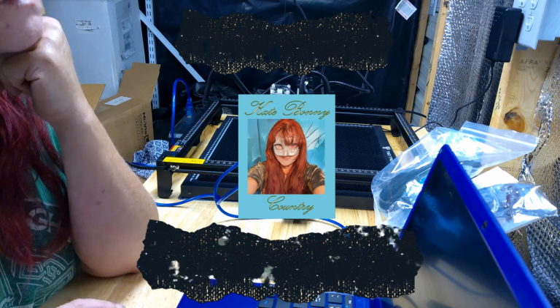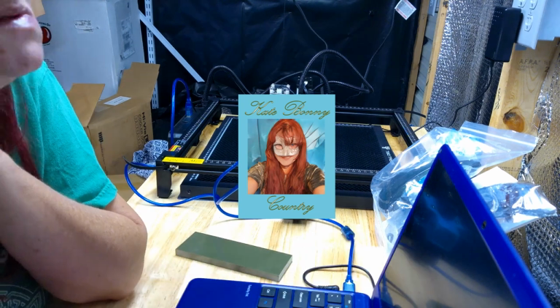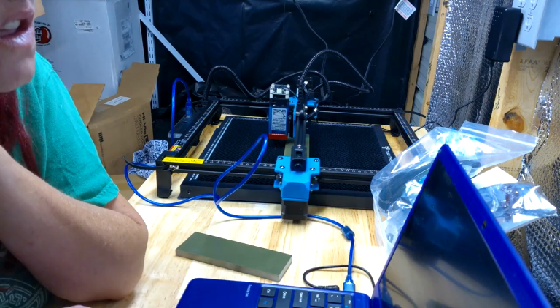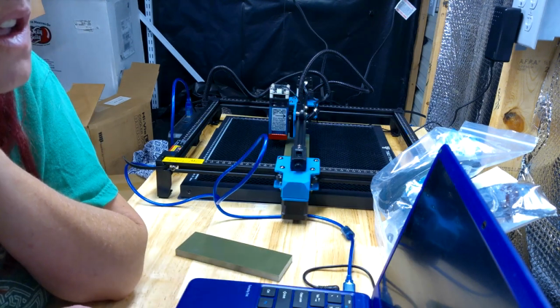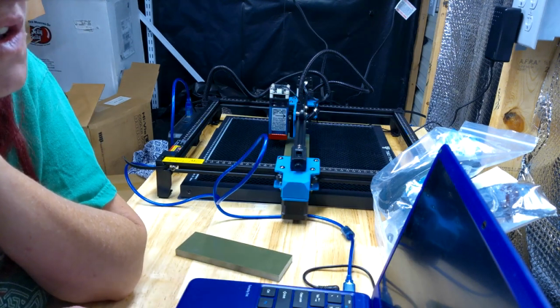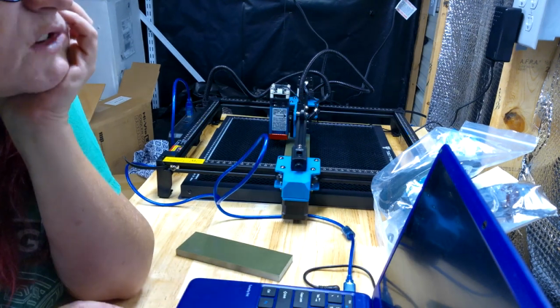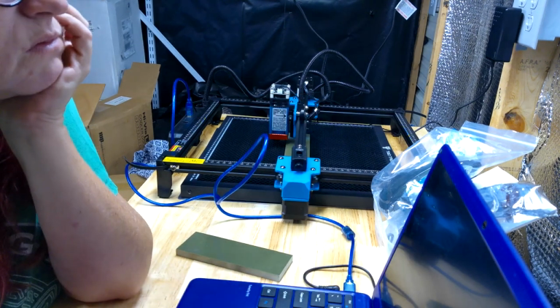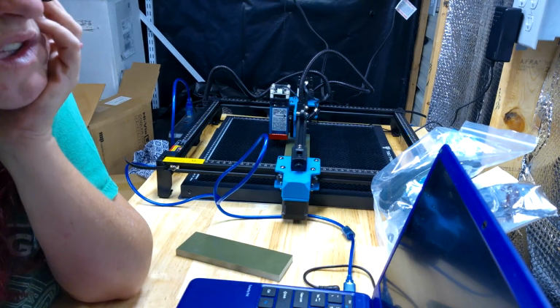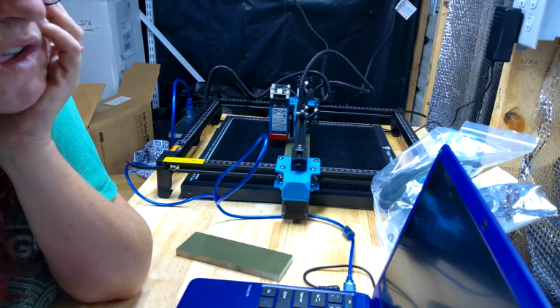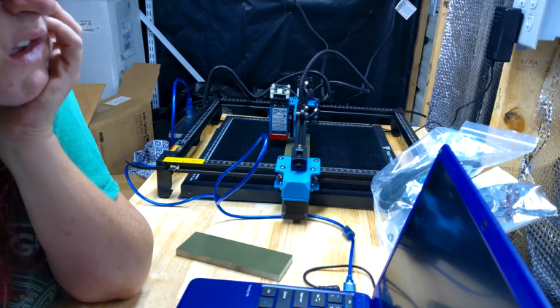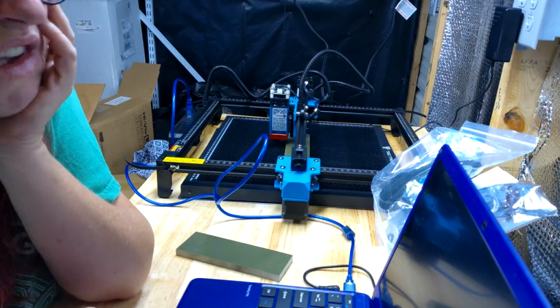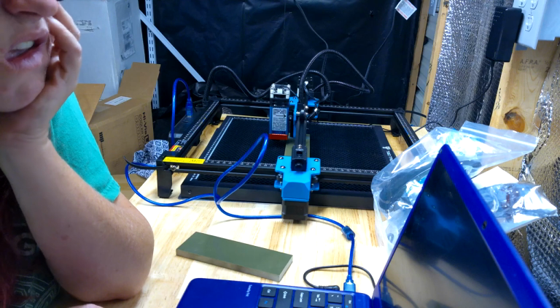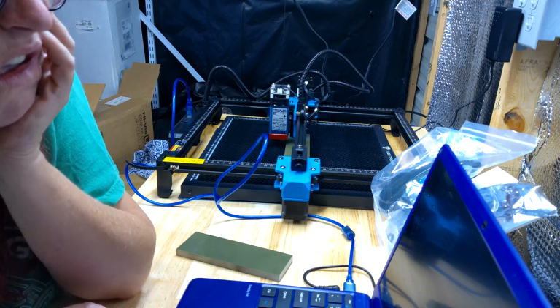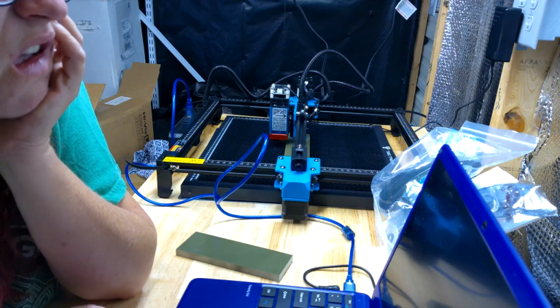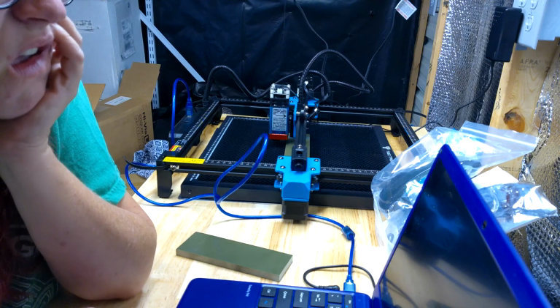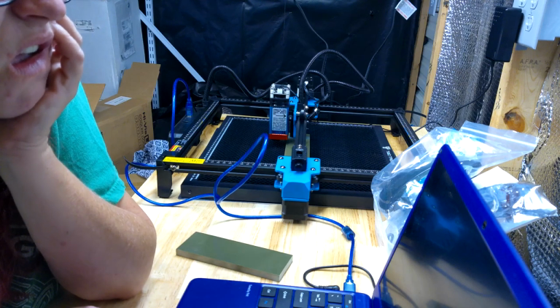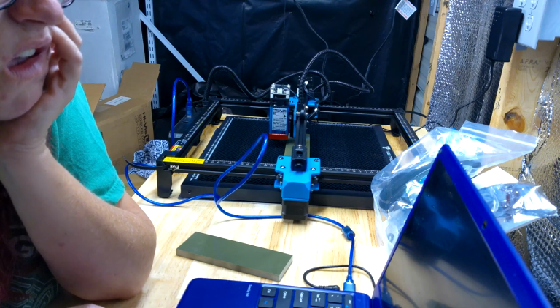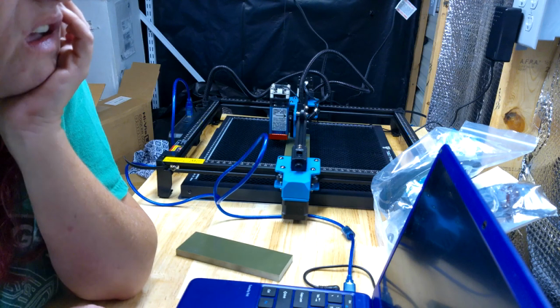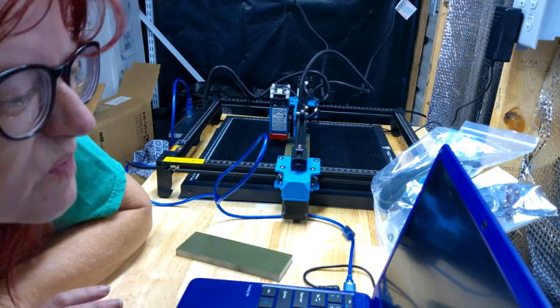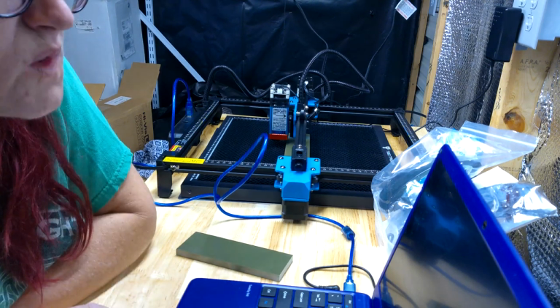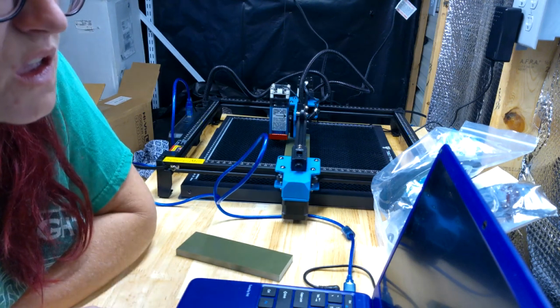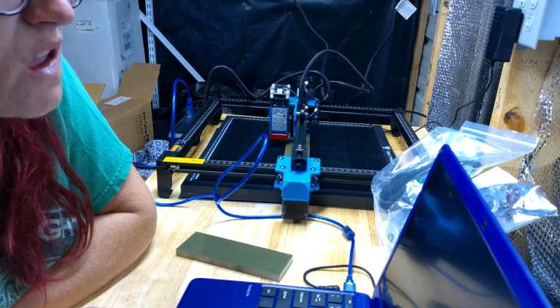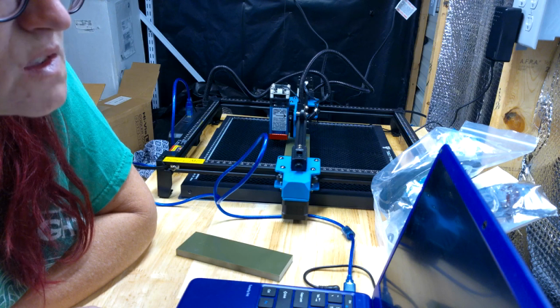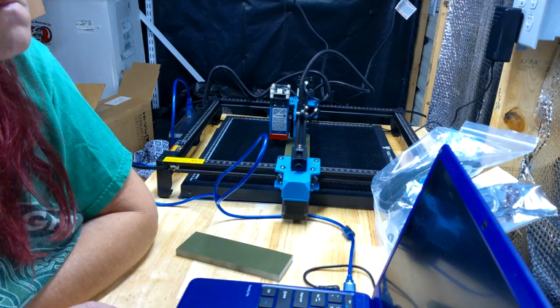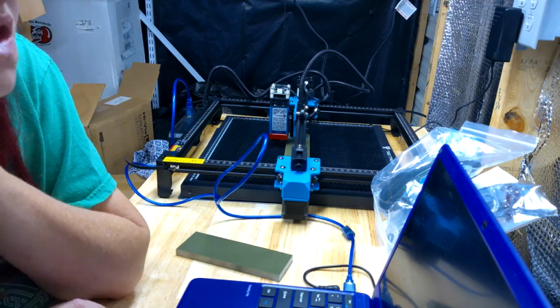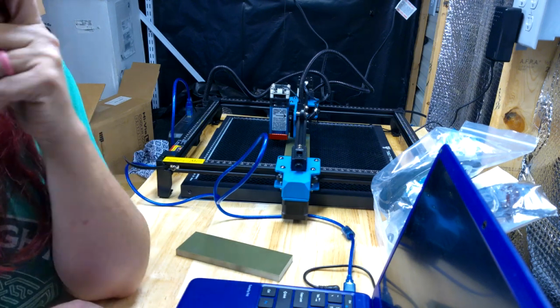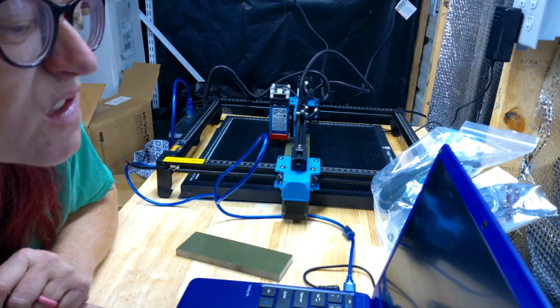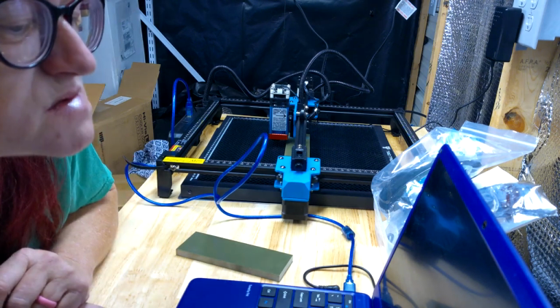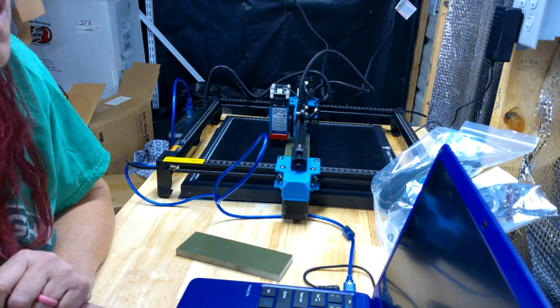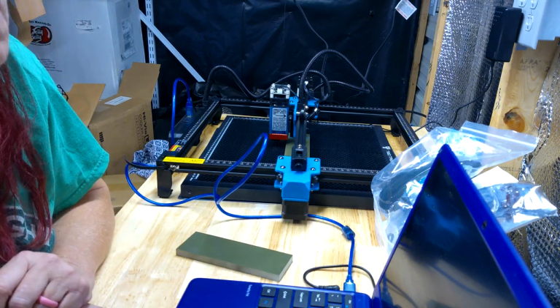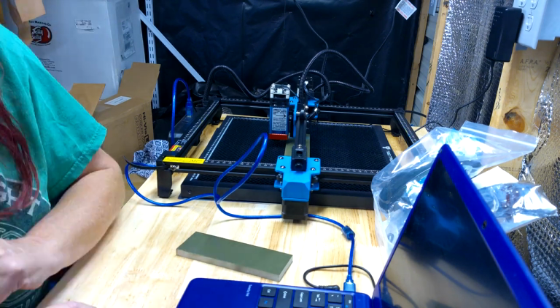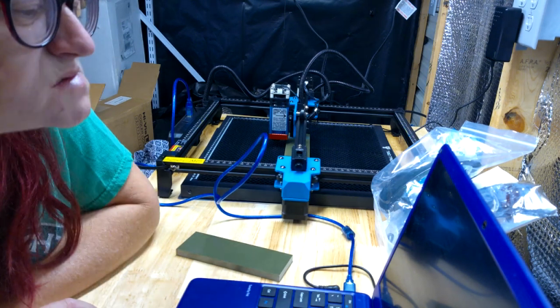While I was cleaning up the shop, I was also running the laser etcher. Doc Dillinger needs engravings on some knife handles, so I was doing some test engravings on the knife handle material. Yay, multitasking!